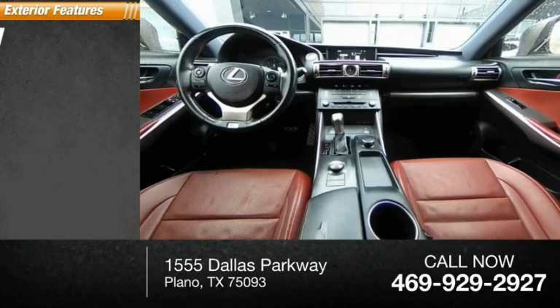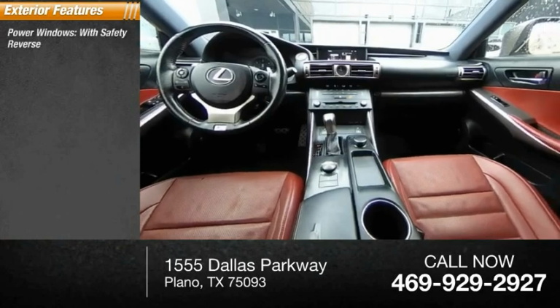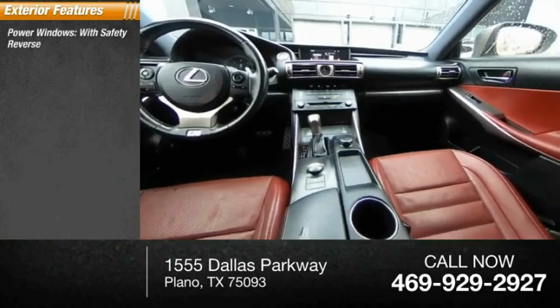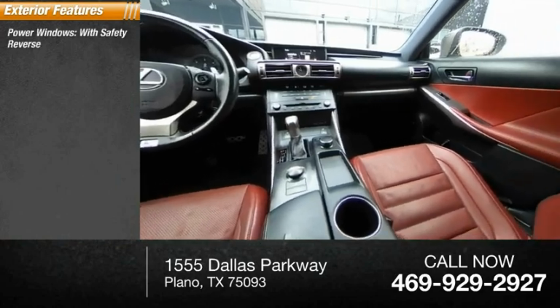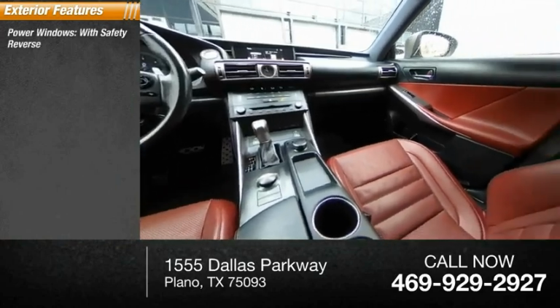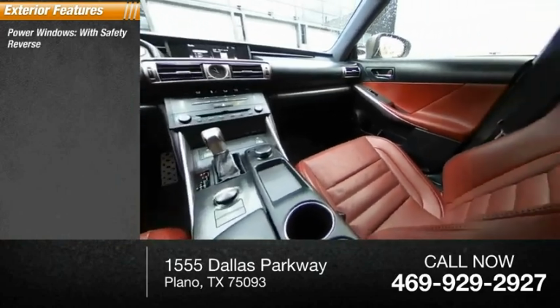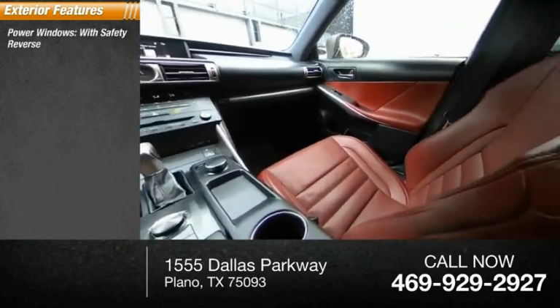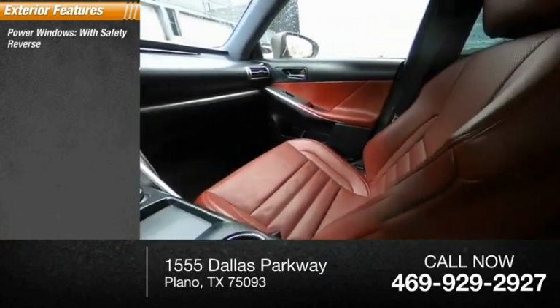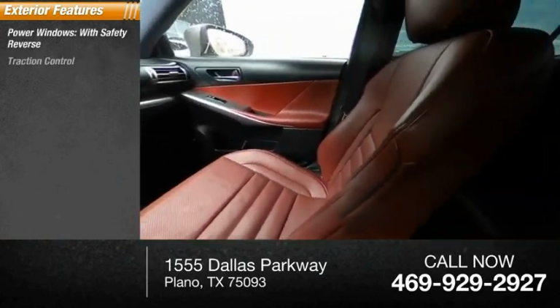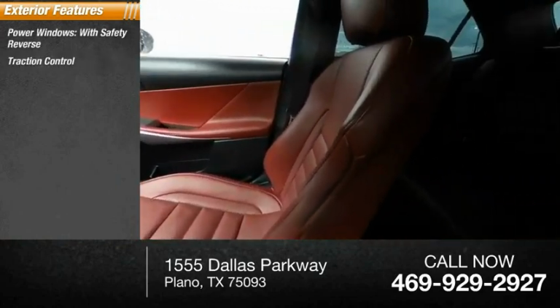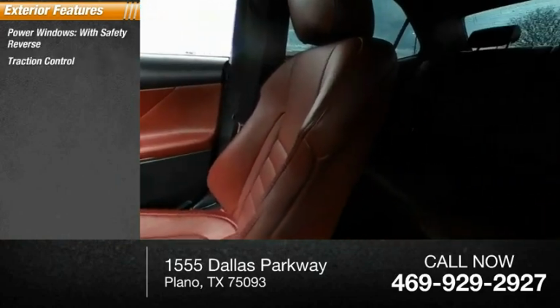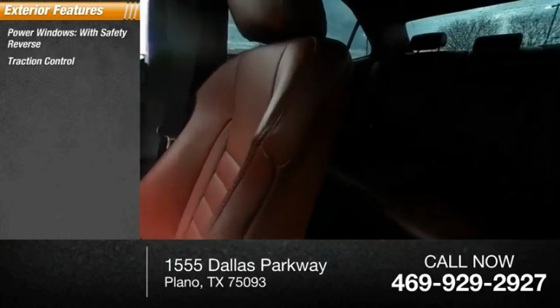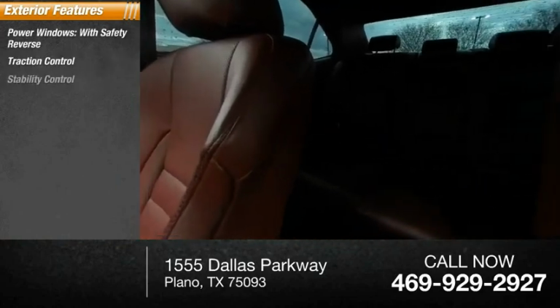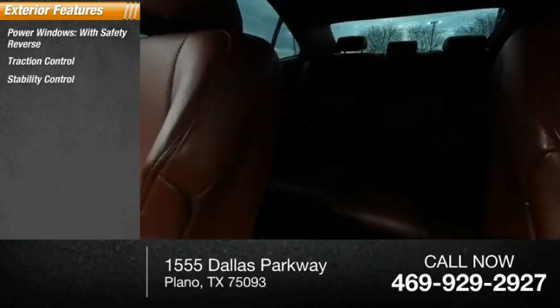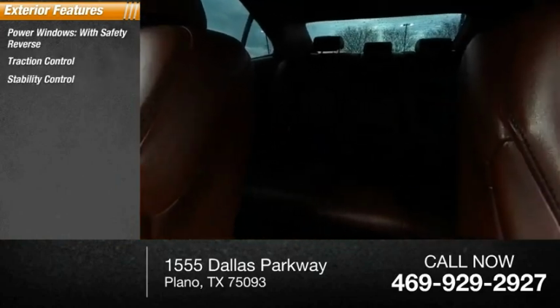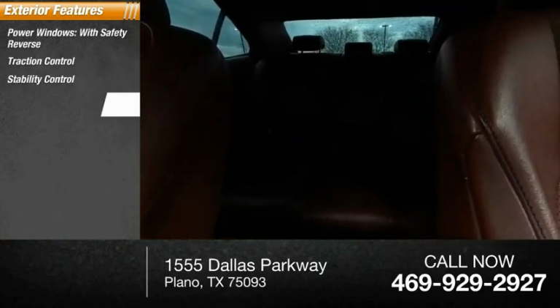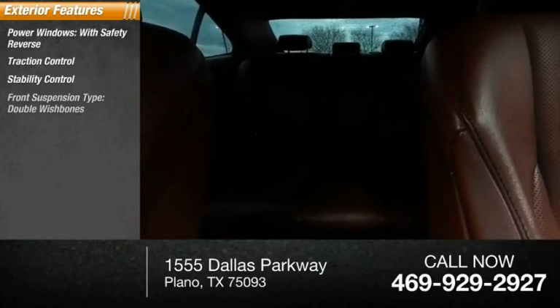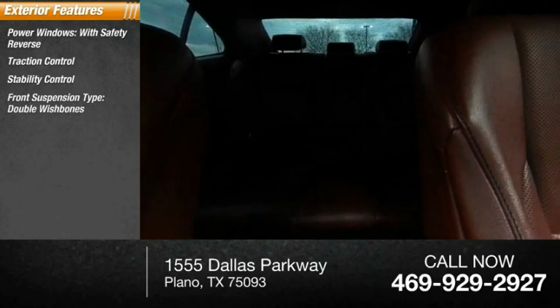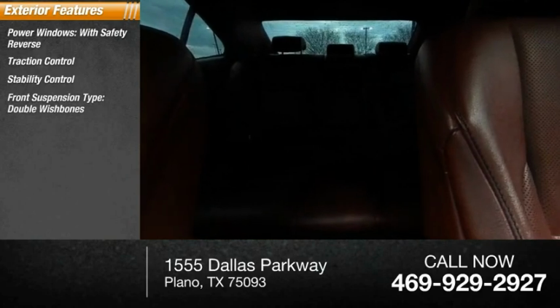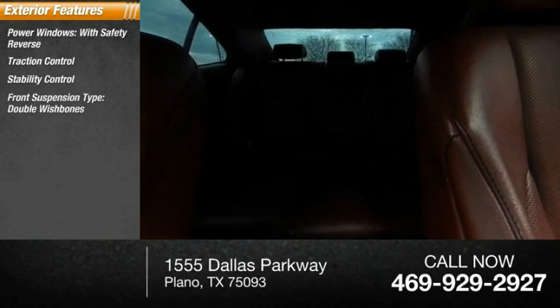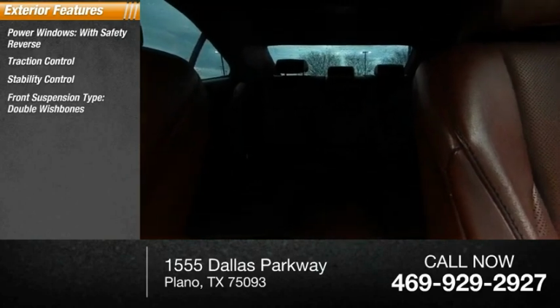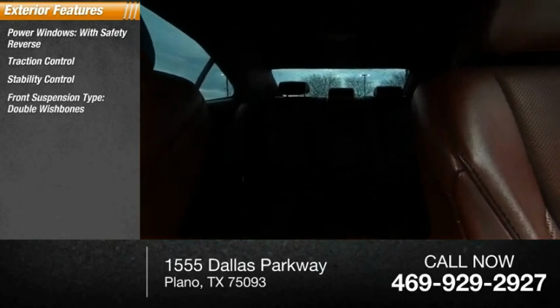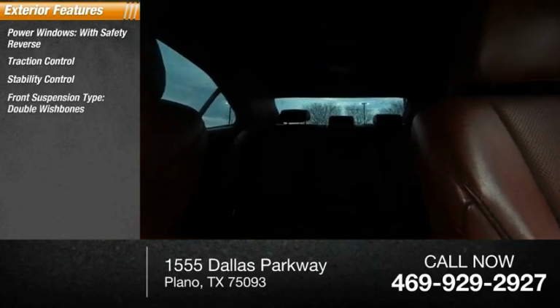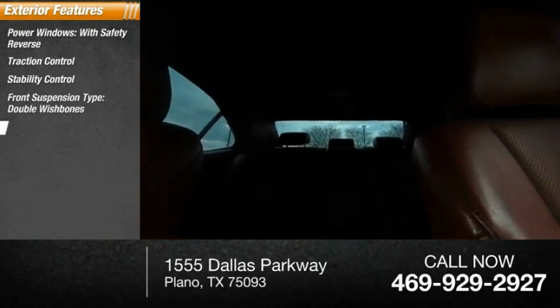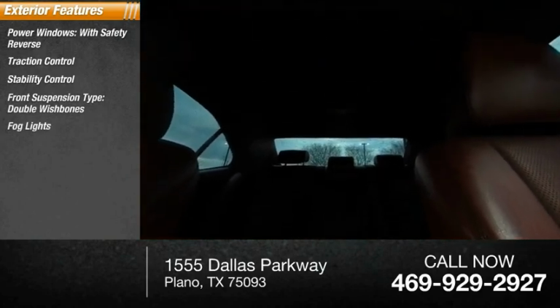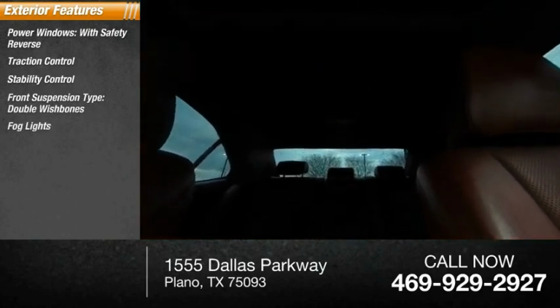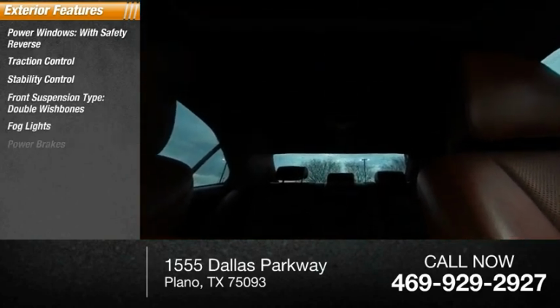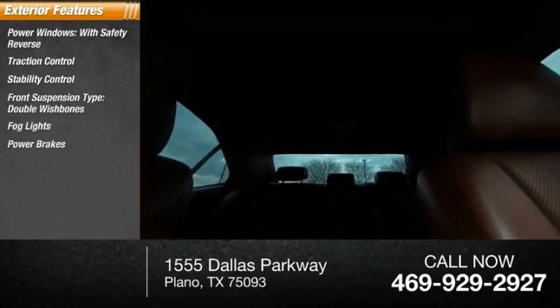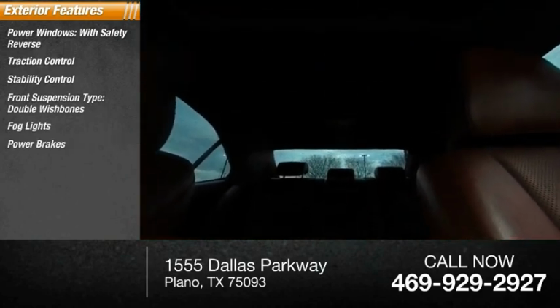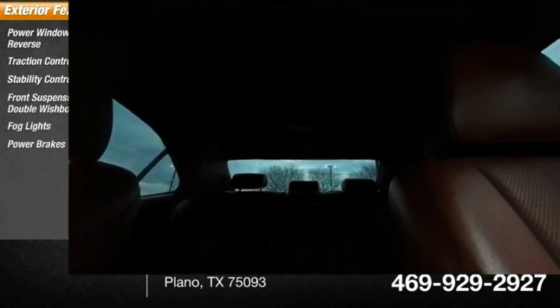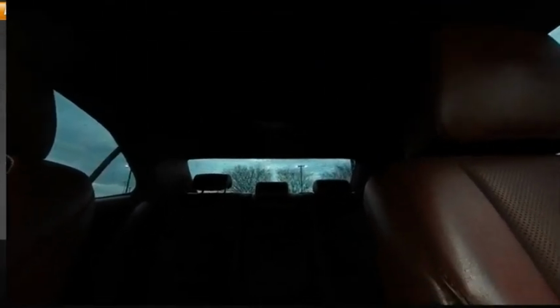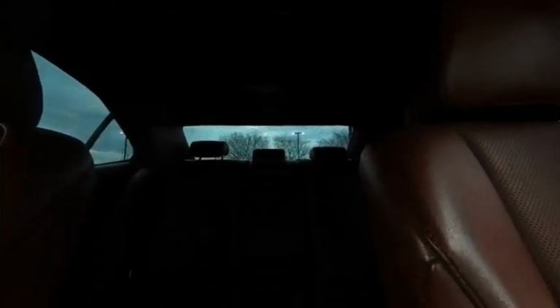Power windows with safety reverse, traction control, stability control, front suspension type double wishbones, fog lights, power brakes, braking assist.